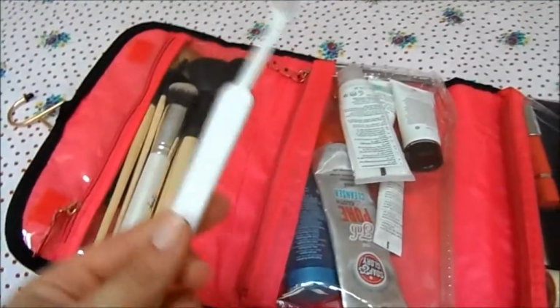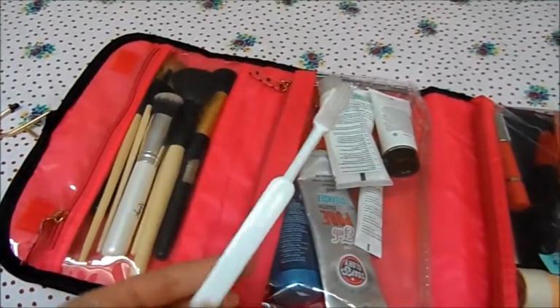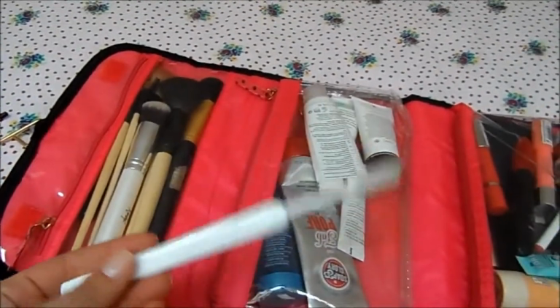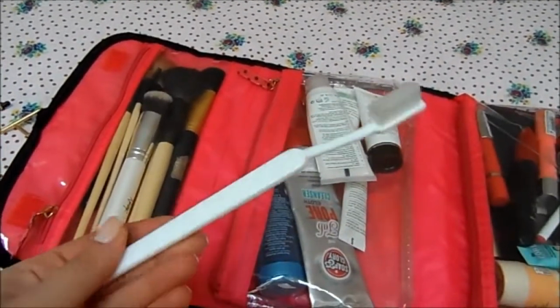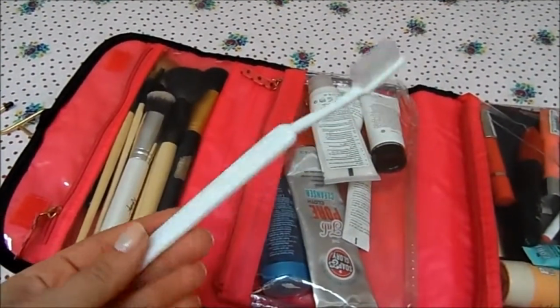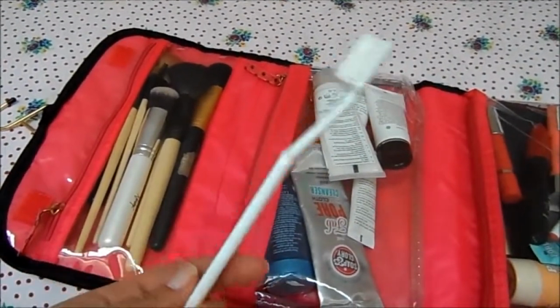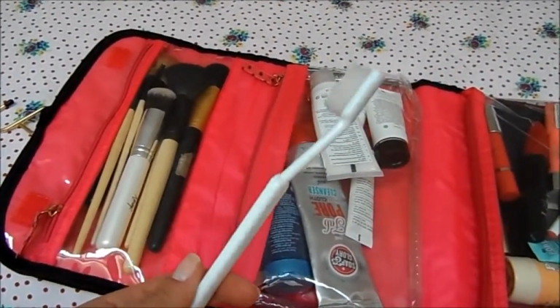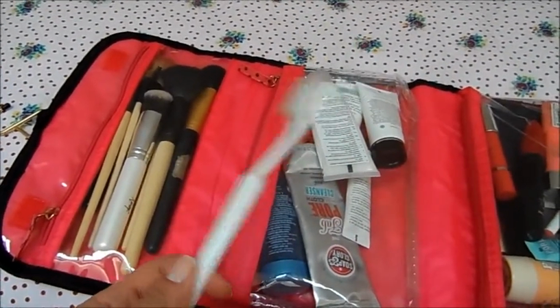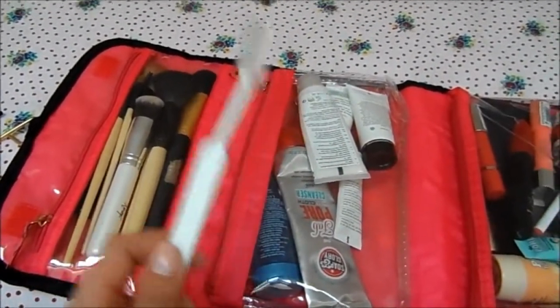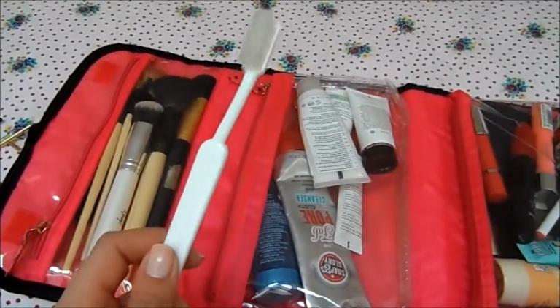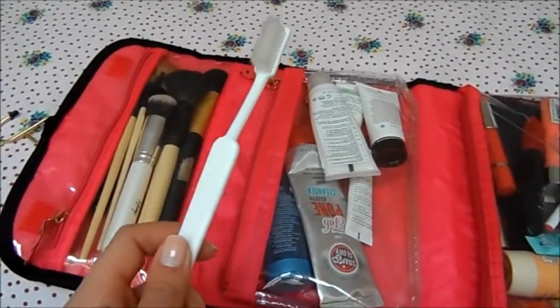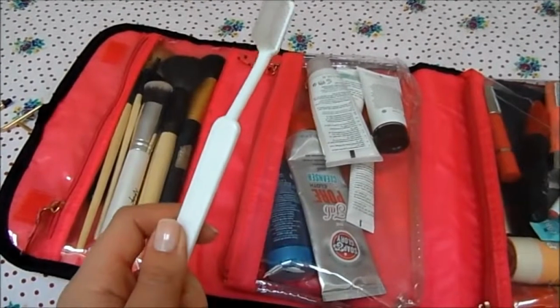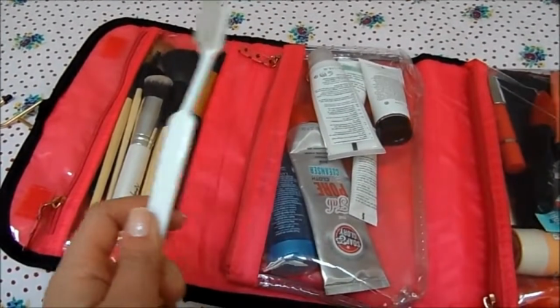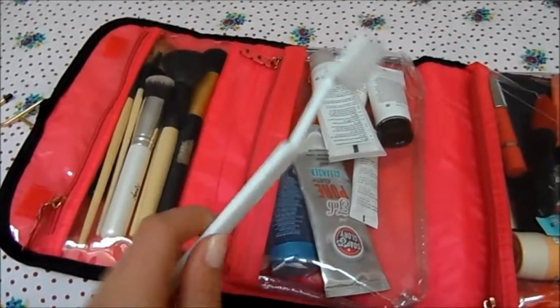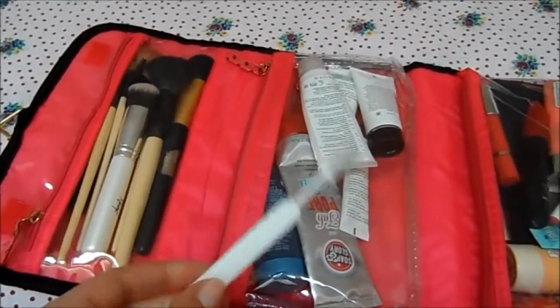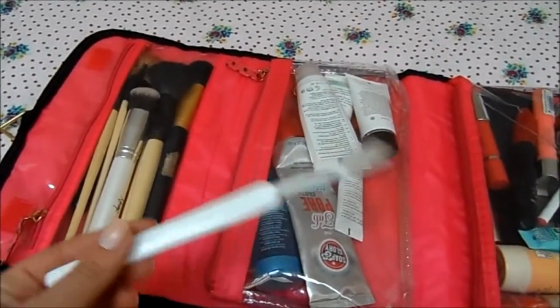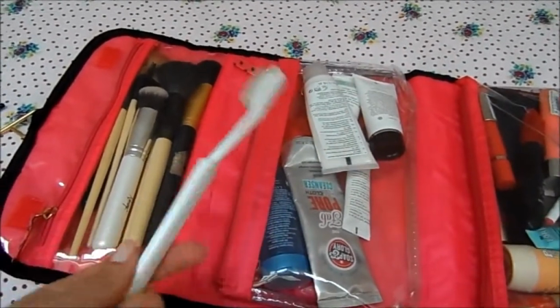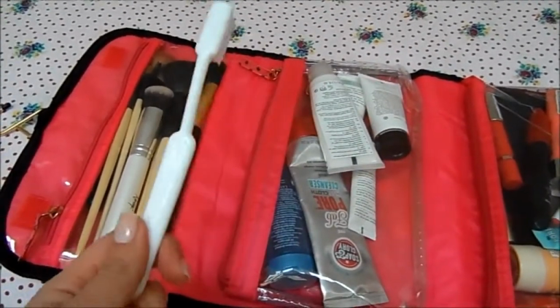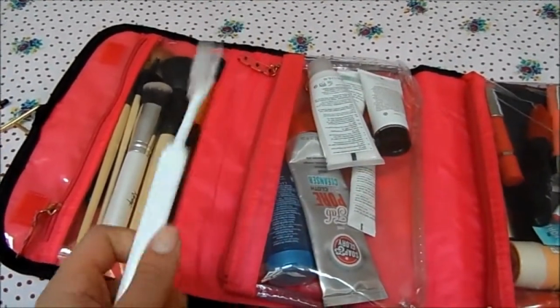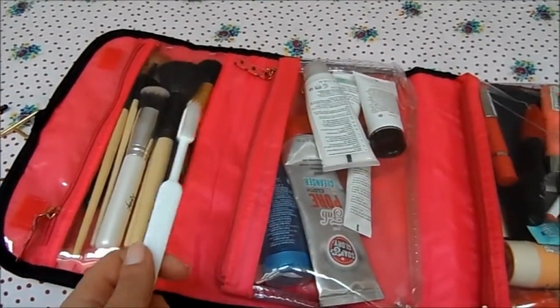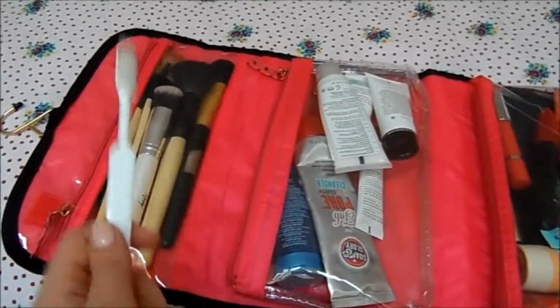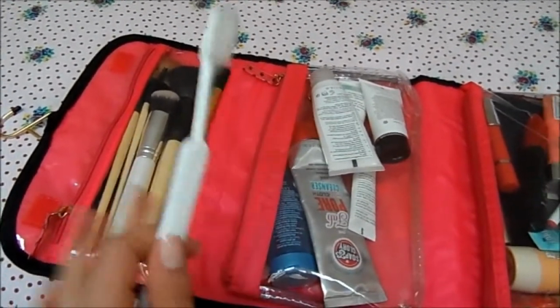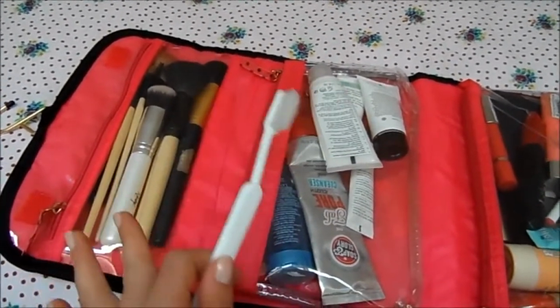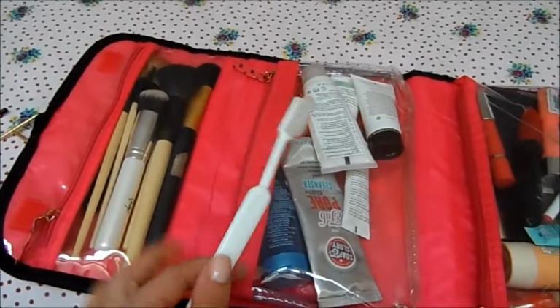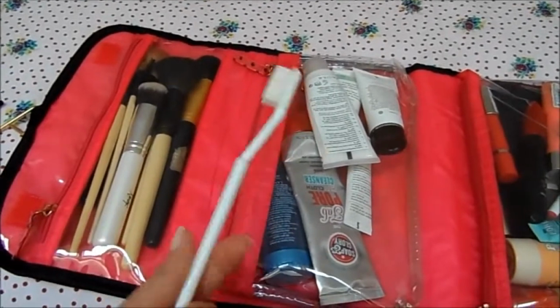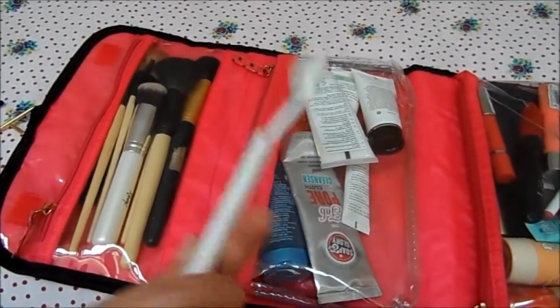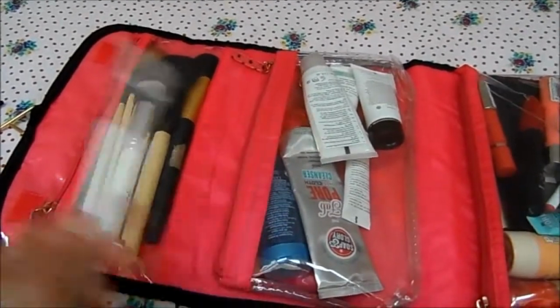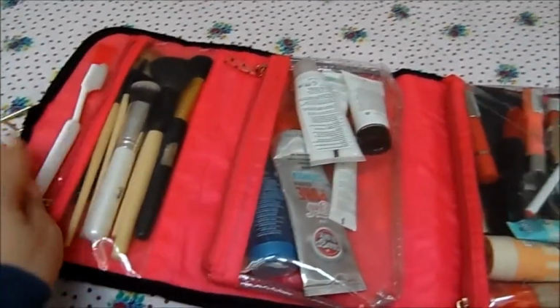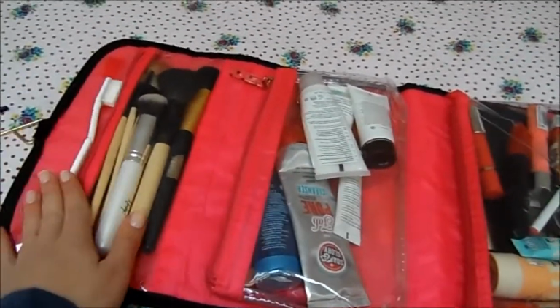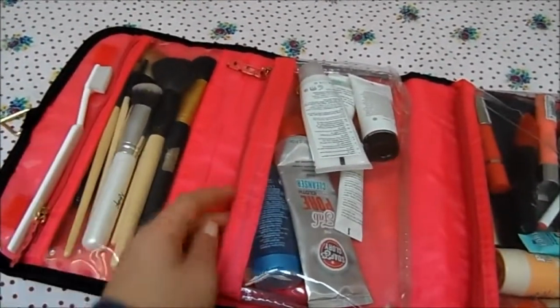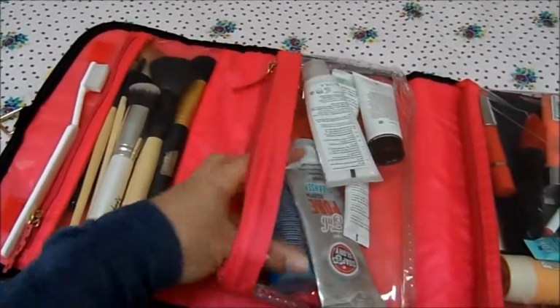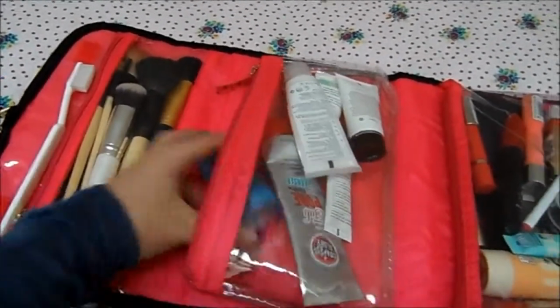I've got a random cheap toothbrush in here. I always keep these around the house because I never remember to pack my toothbrush when I go away — it's kind of a running joke. So I always have one ready that I can just throw in when I'm packing.